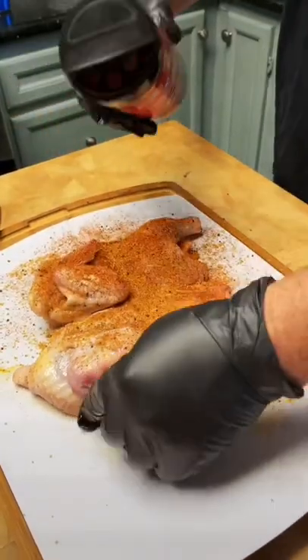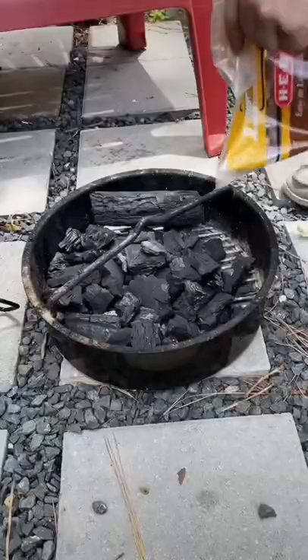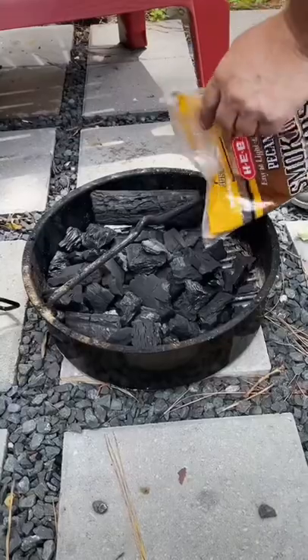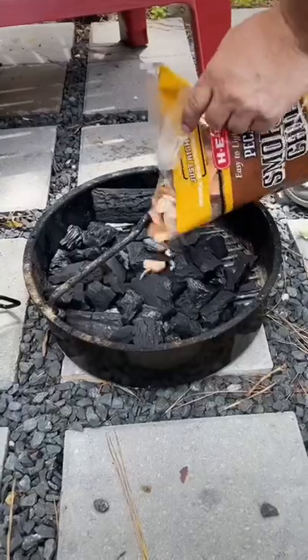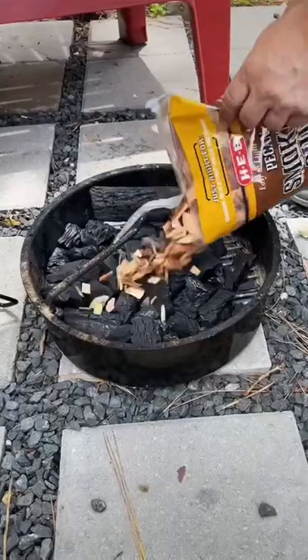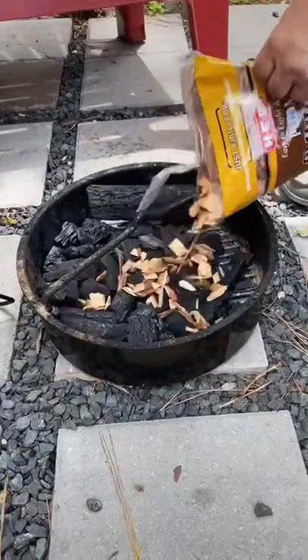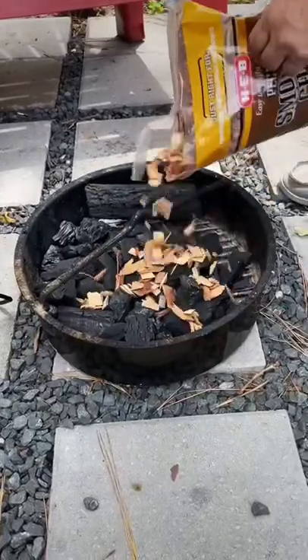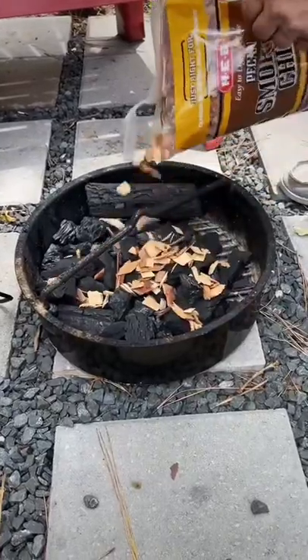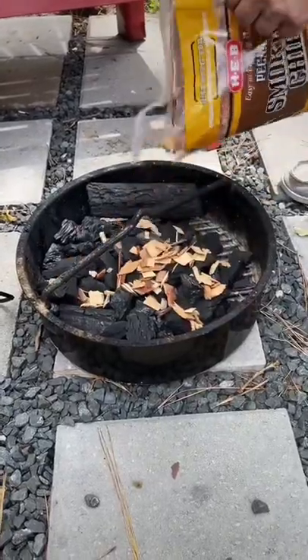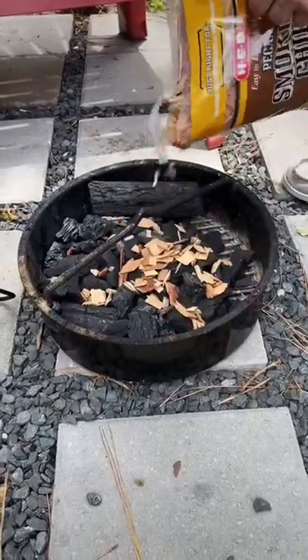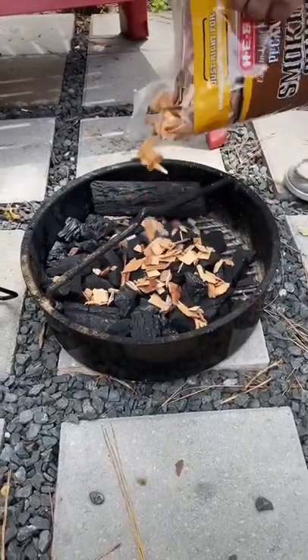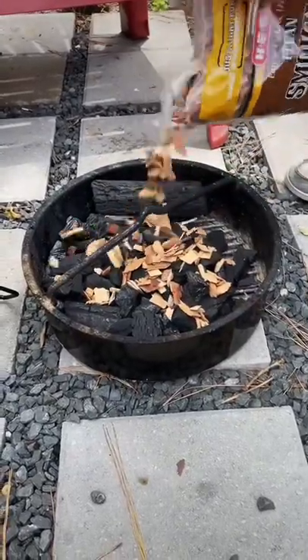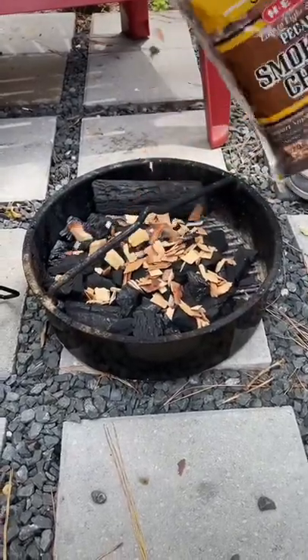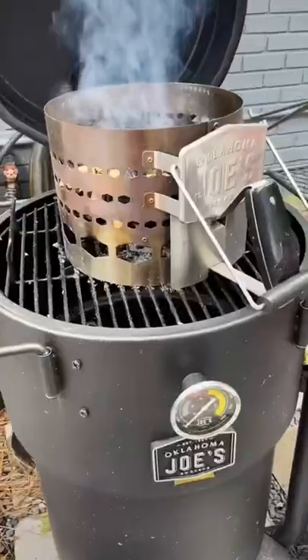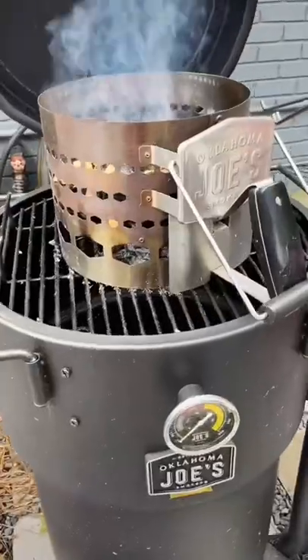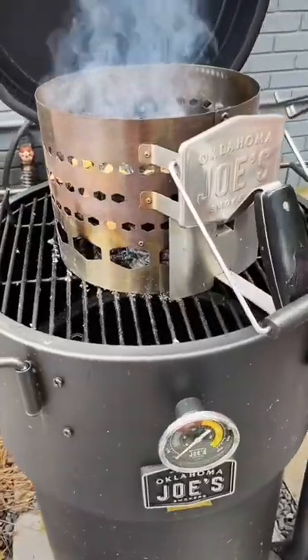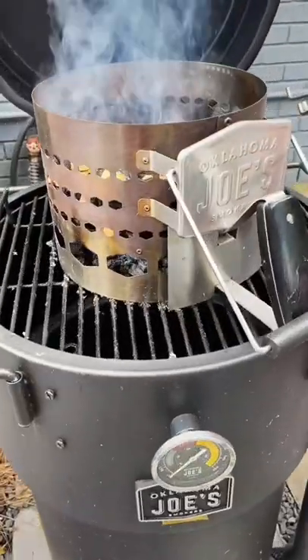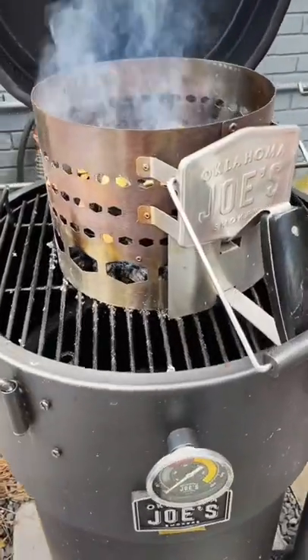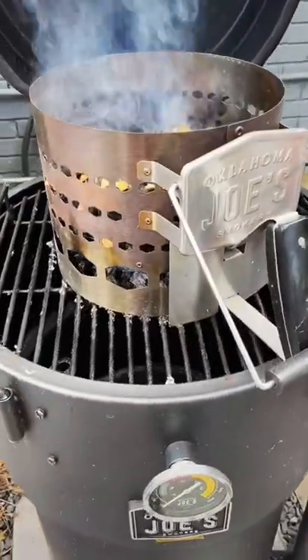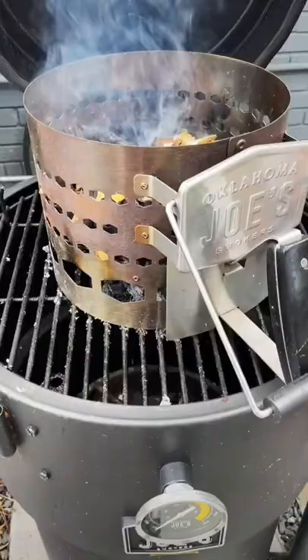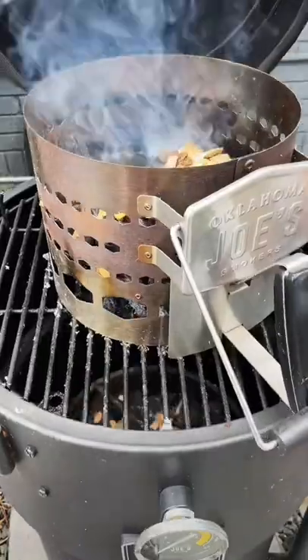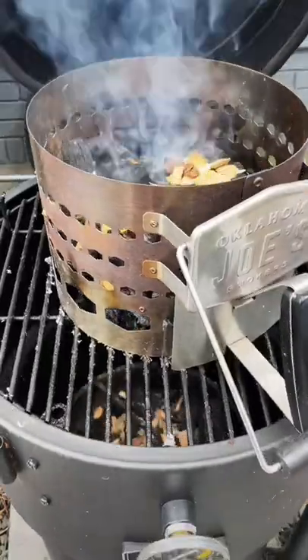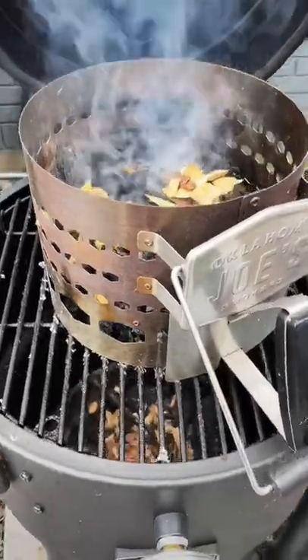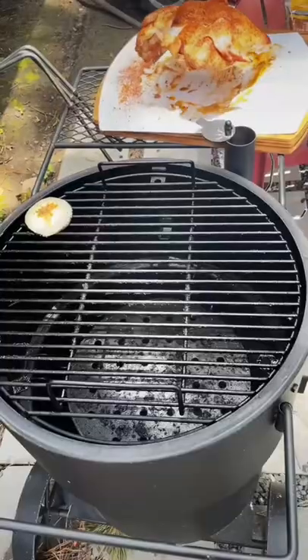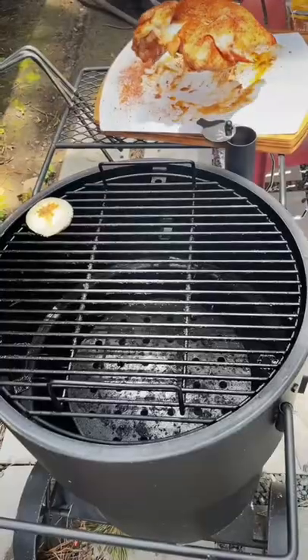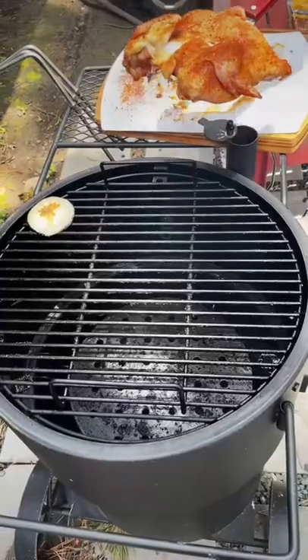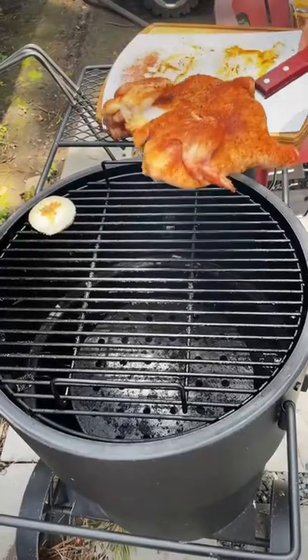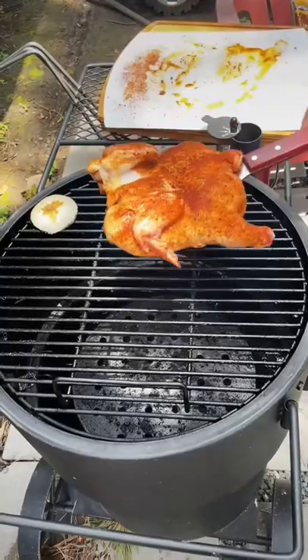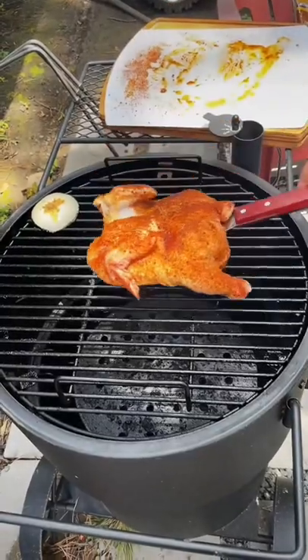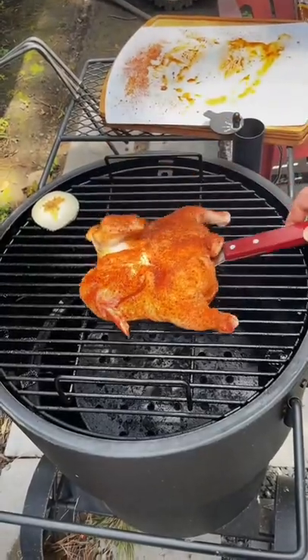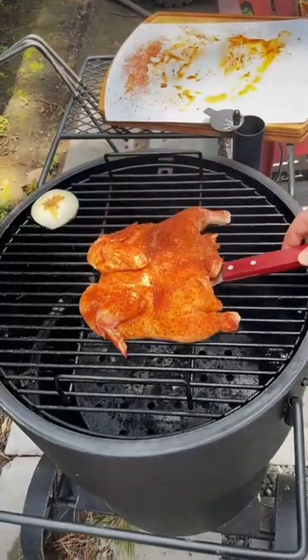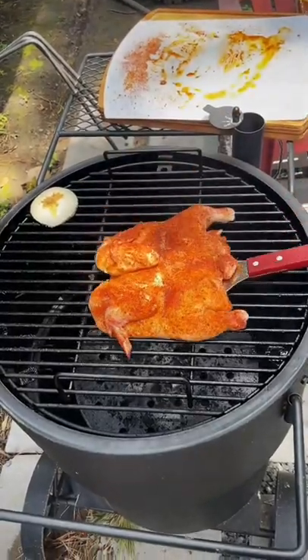Fire up your grill with some hickory lump charcoal and add some pecan wood chips for flavor. Once your grill is hot, add your chicken directly to the grate and let it cook for about 40 minutes.